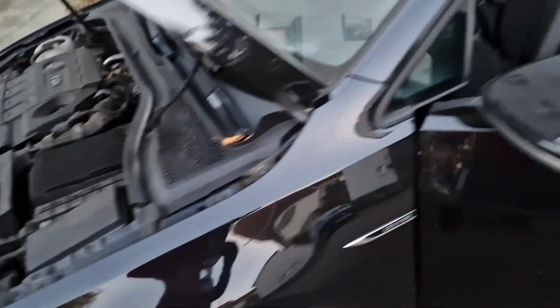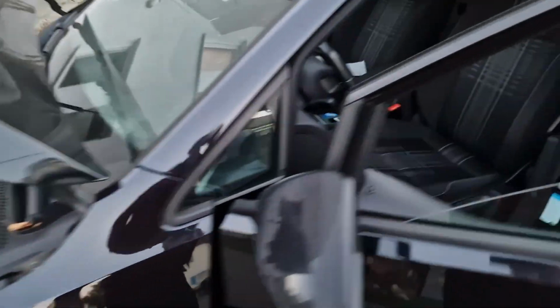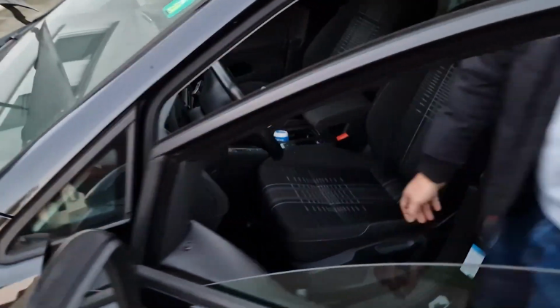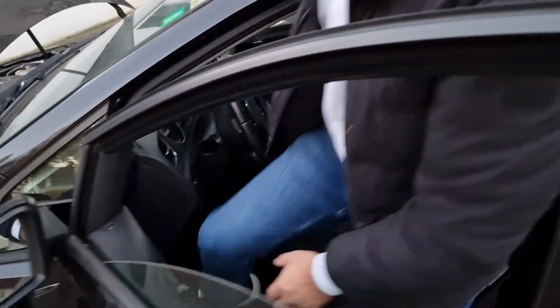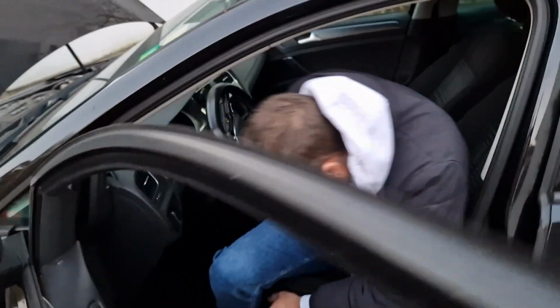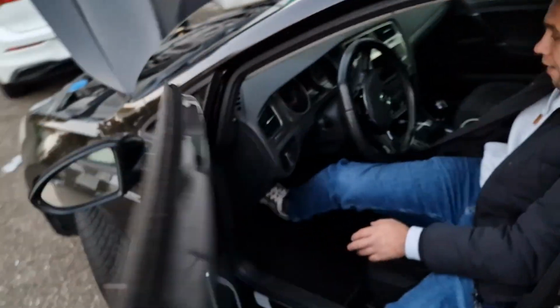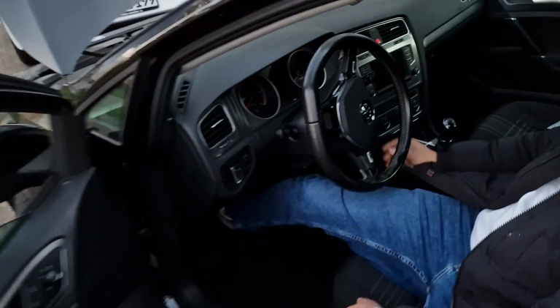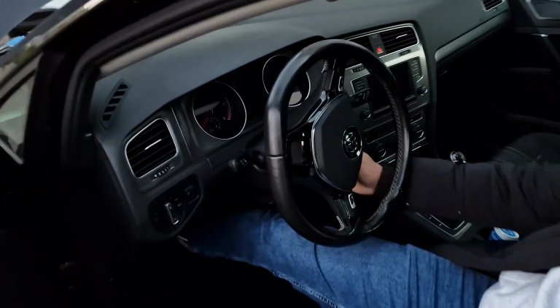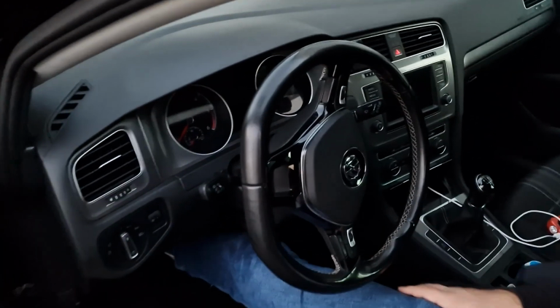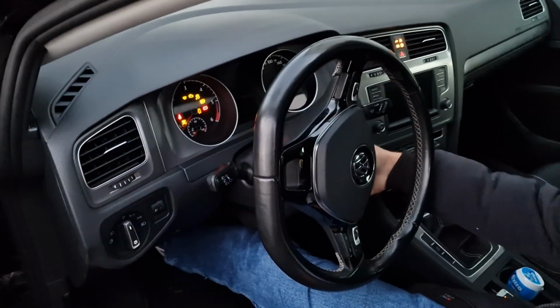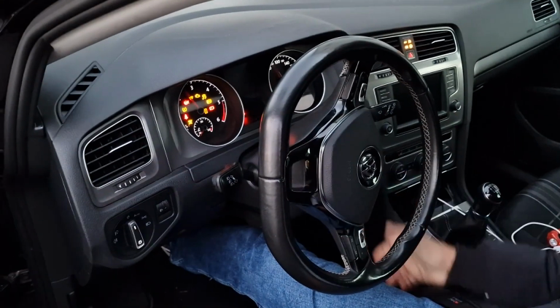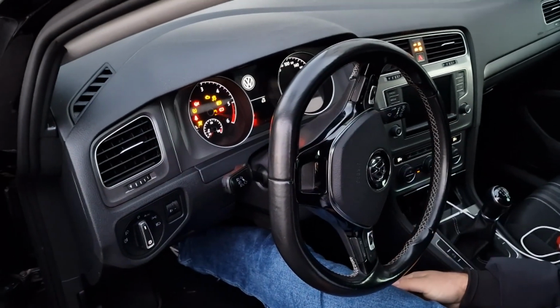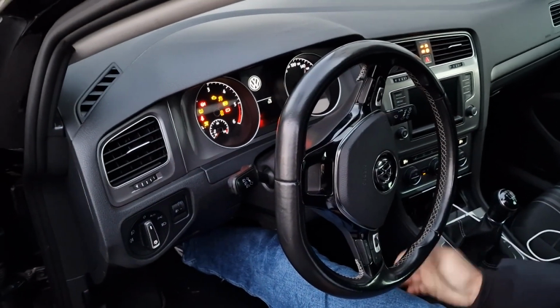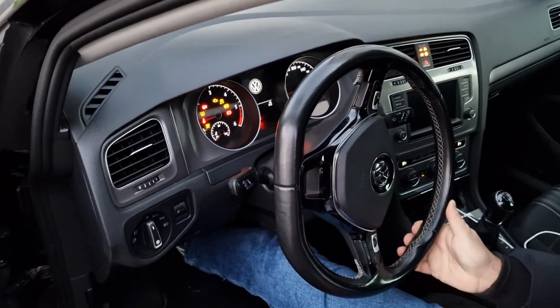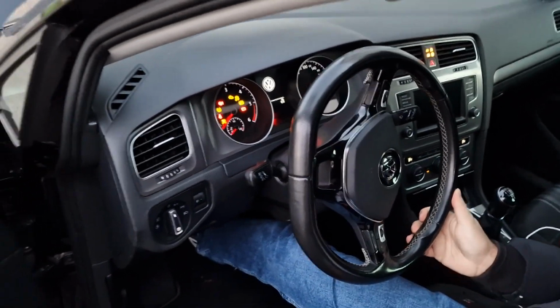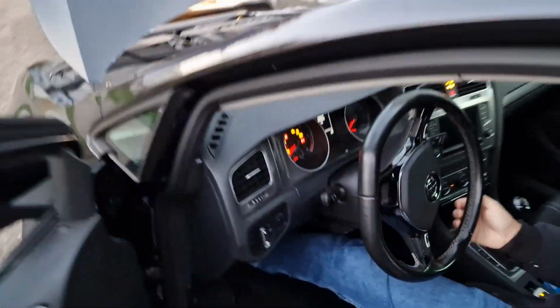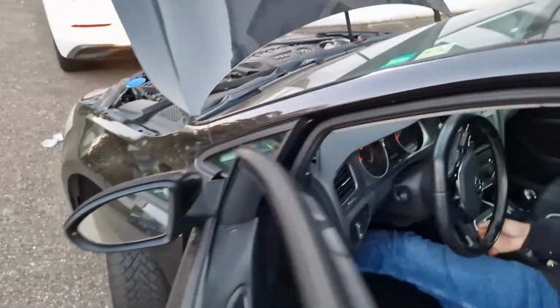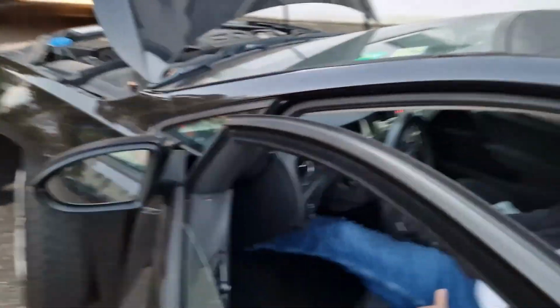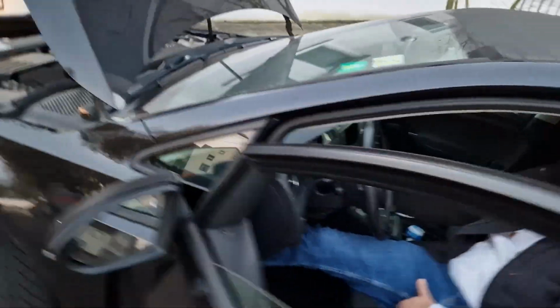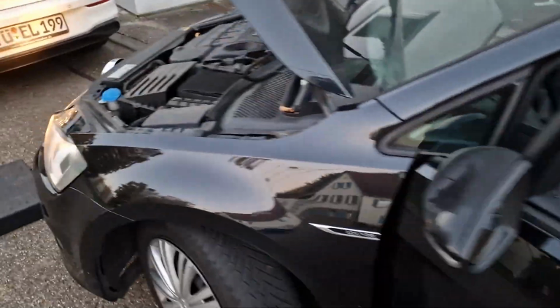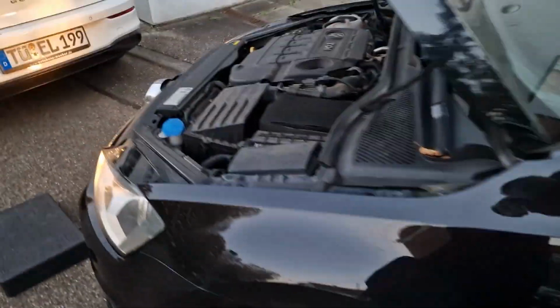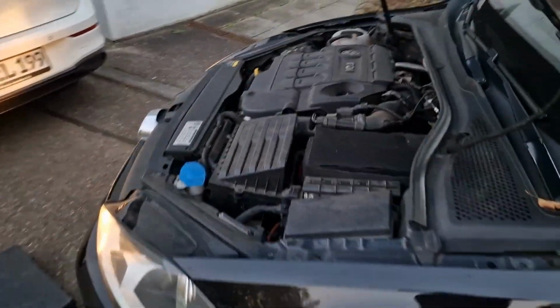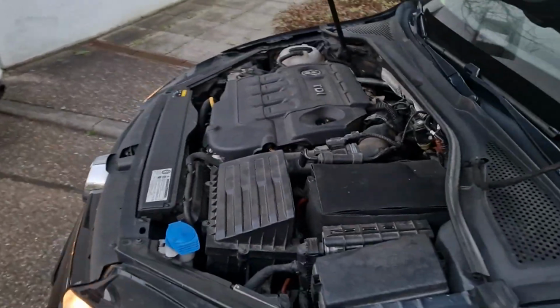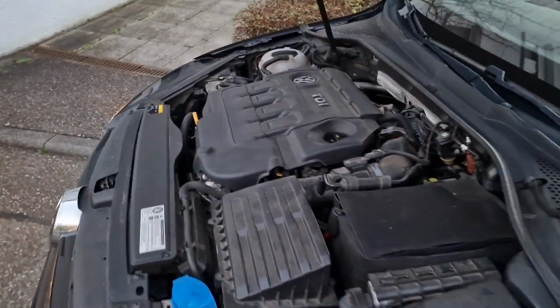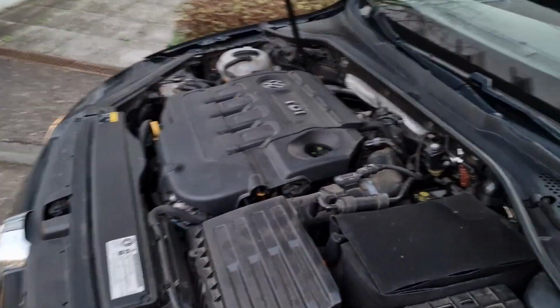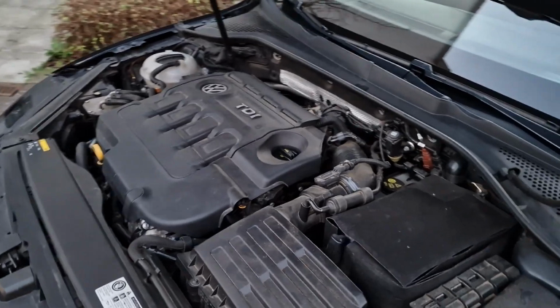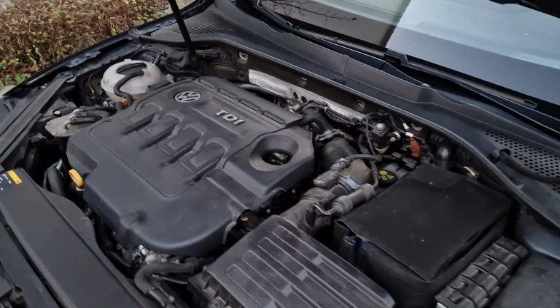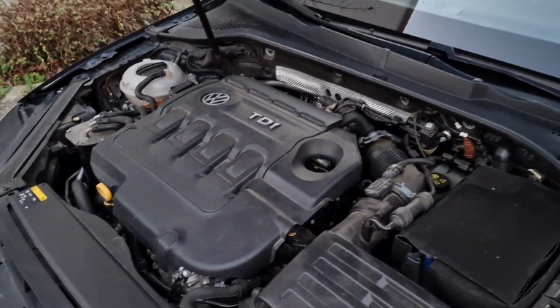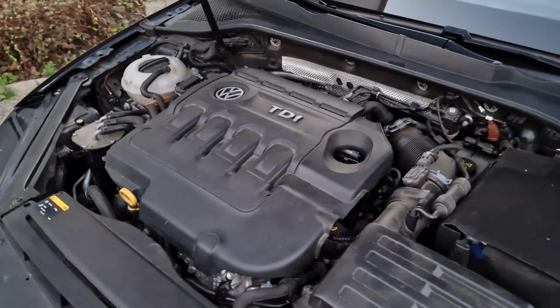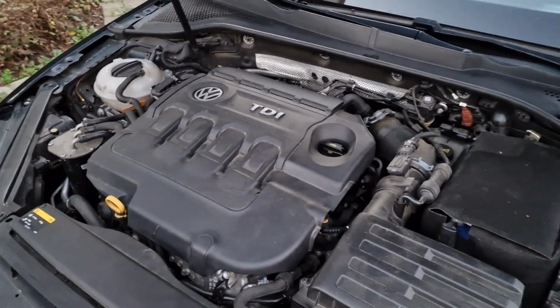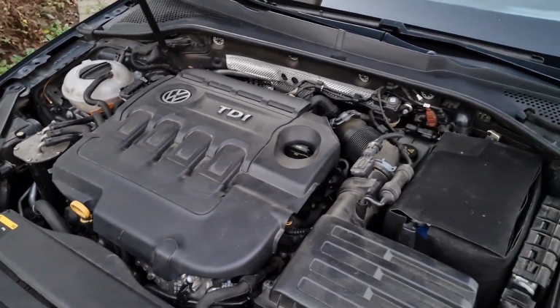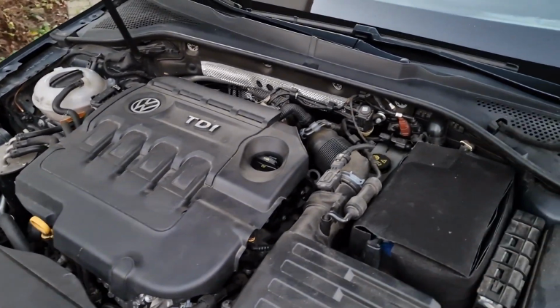Then start your car to check if everything is done. Now the job is done.